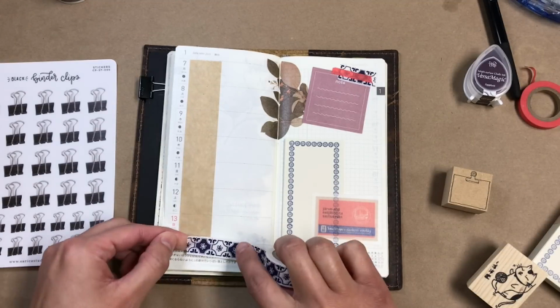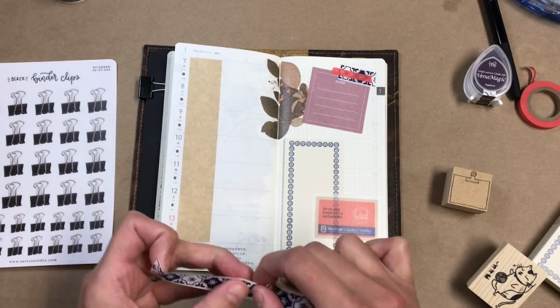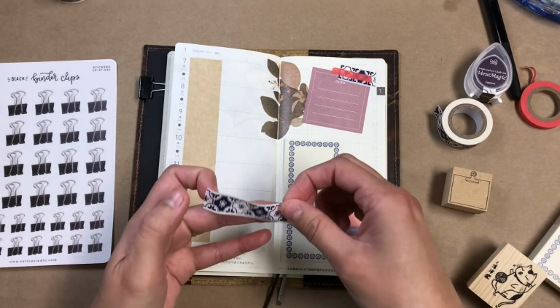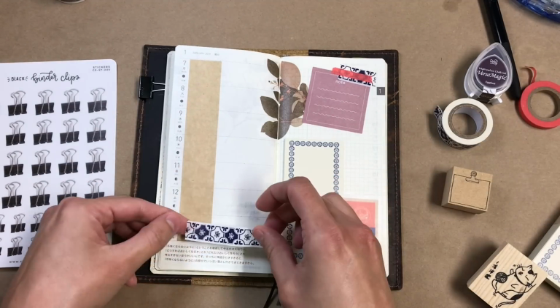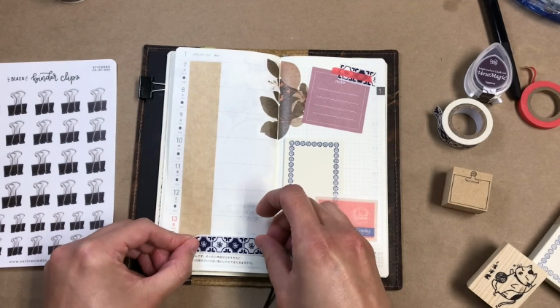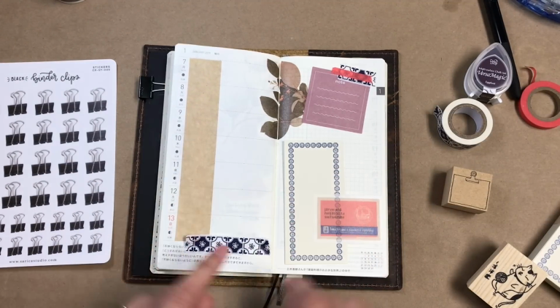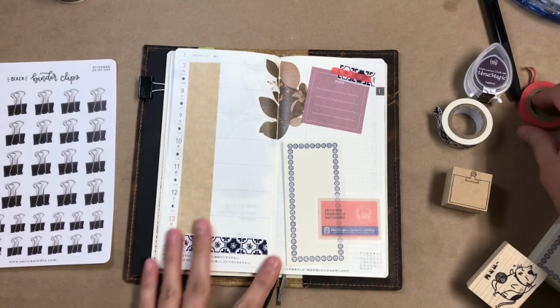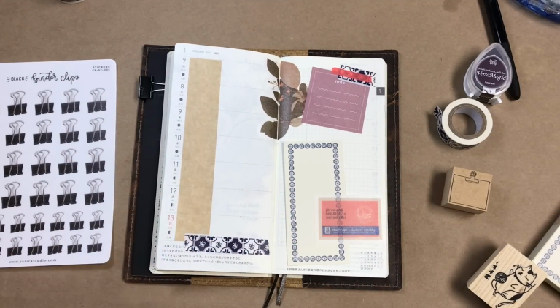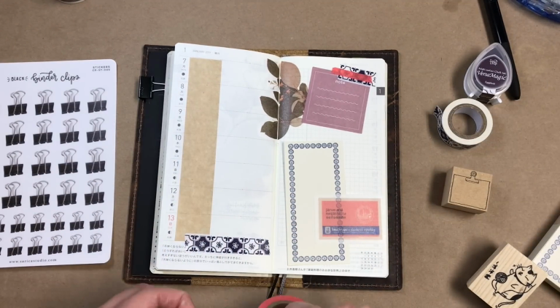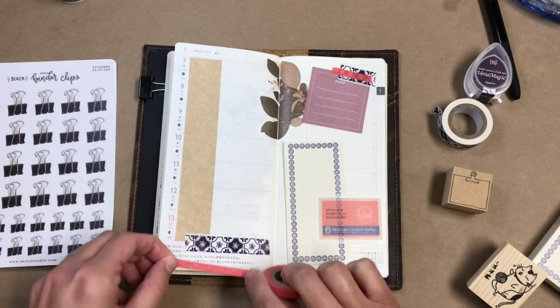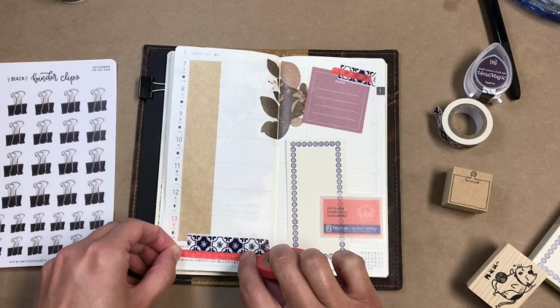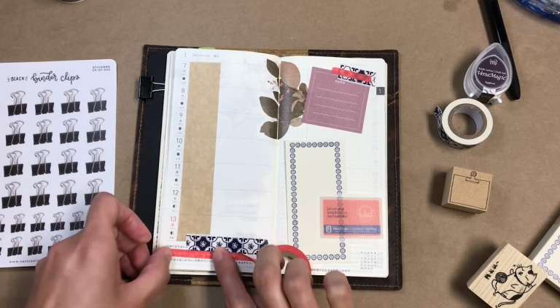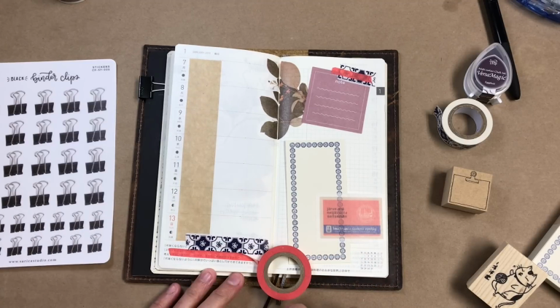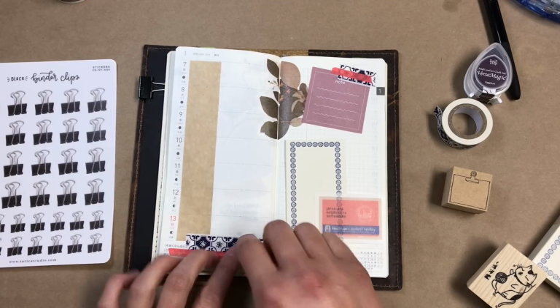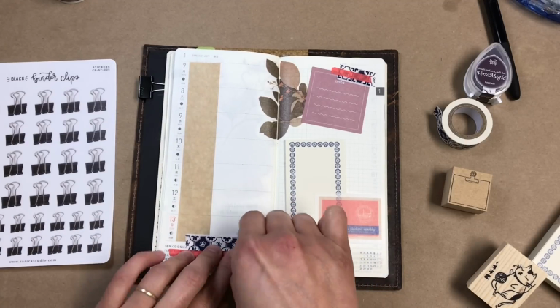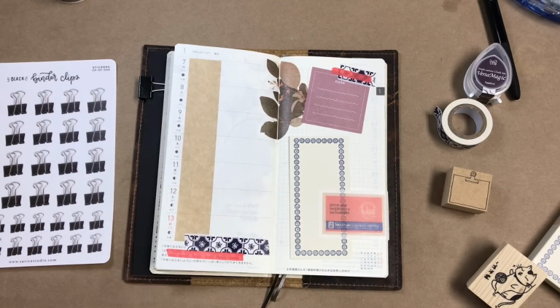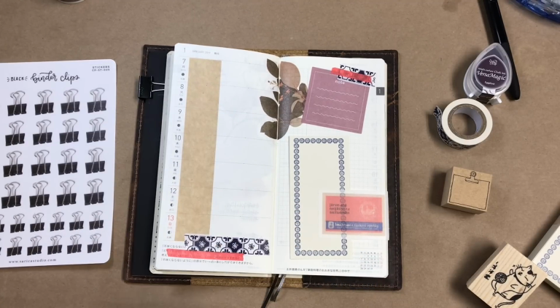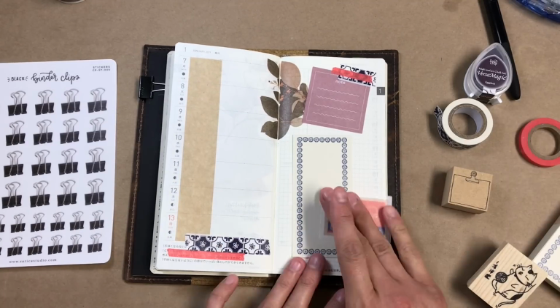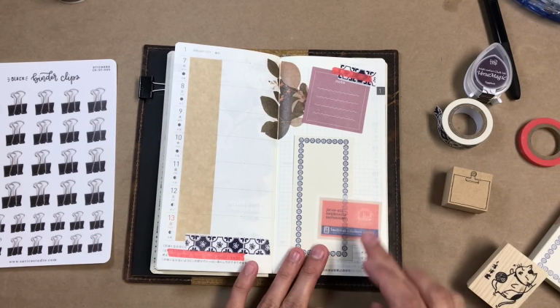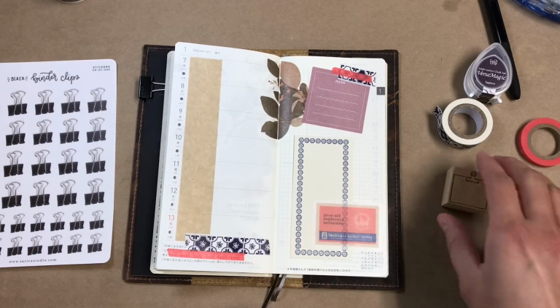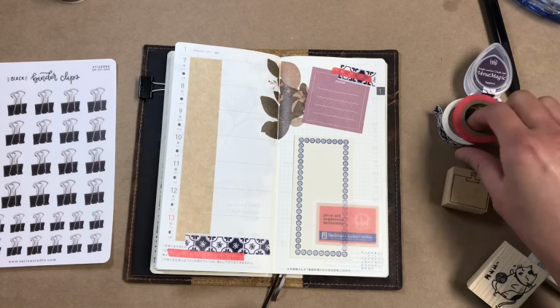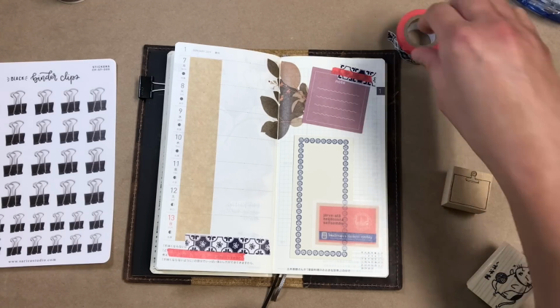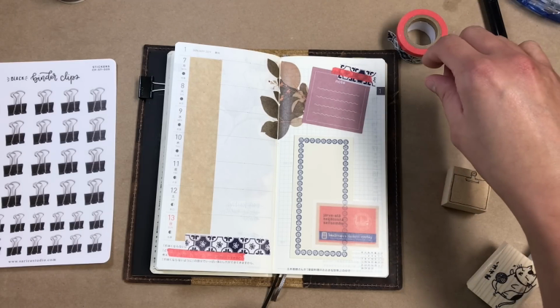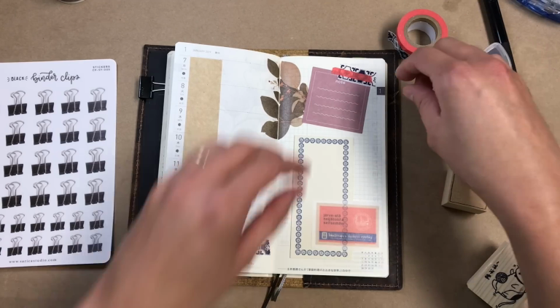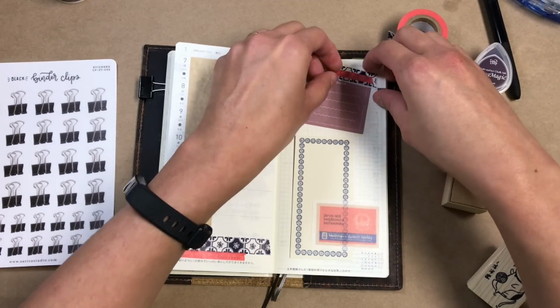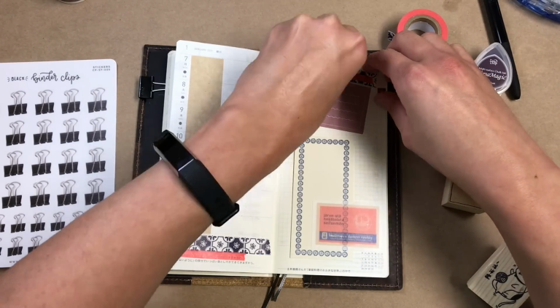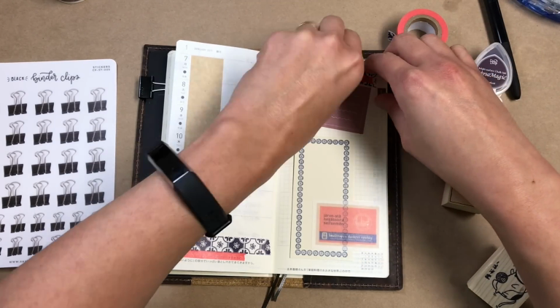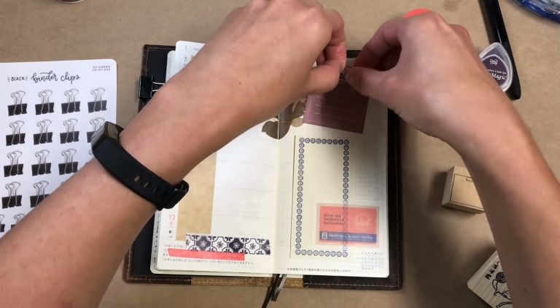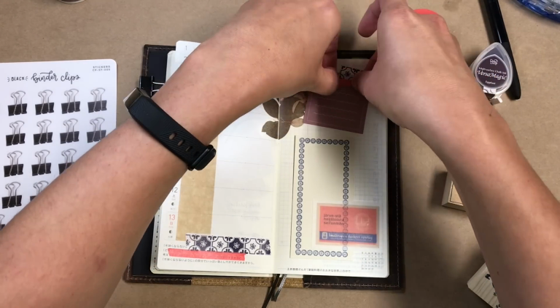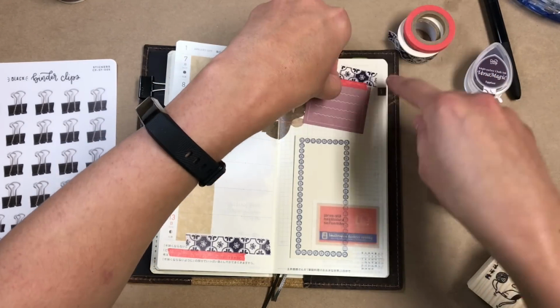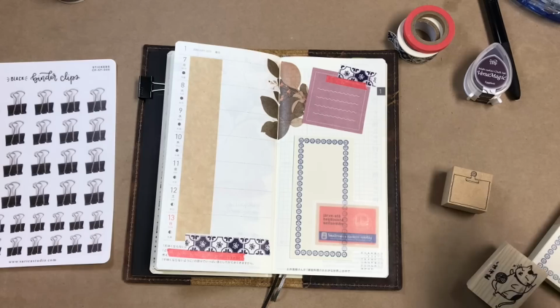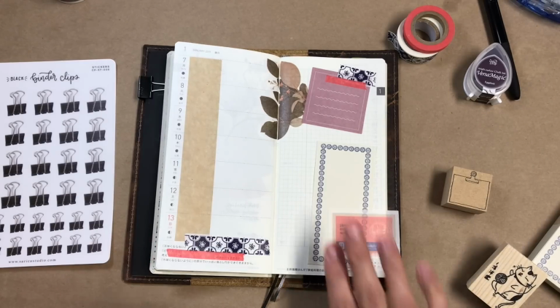I just recently got some stamps and I have some more on the way. I'm really happy that I finally got on that bandwagon because the stamps have been so much fun.